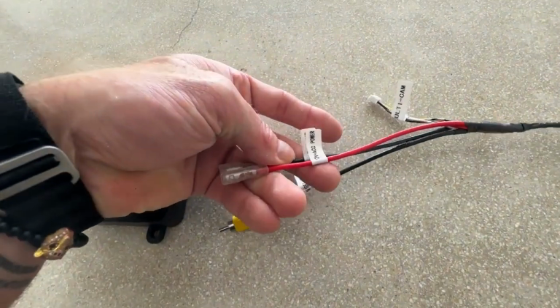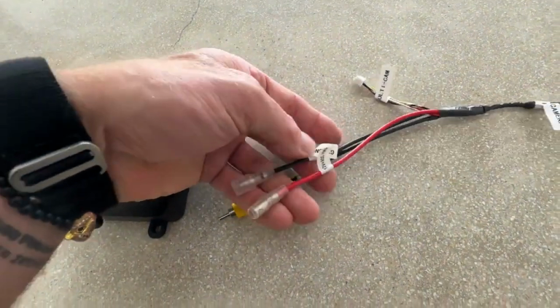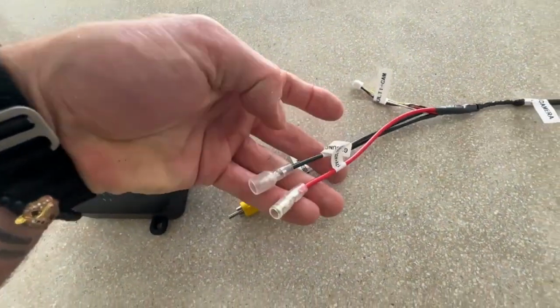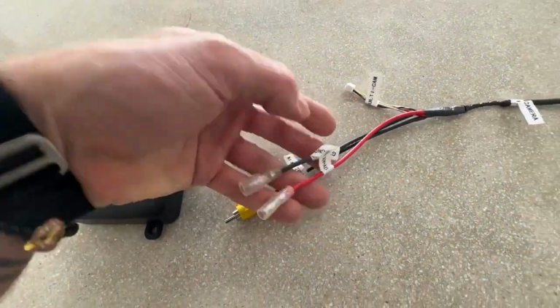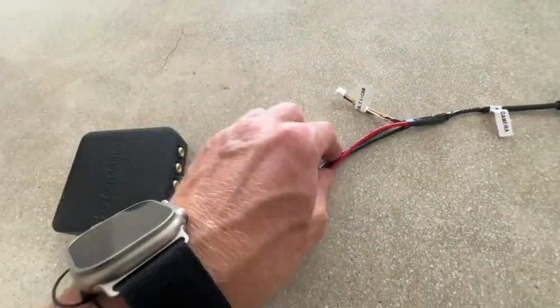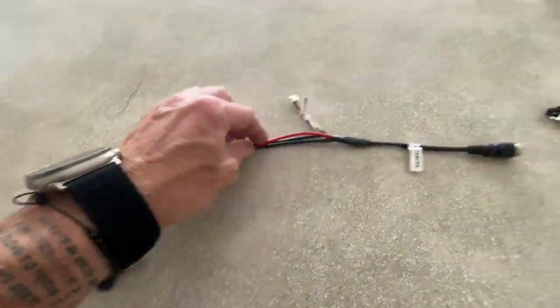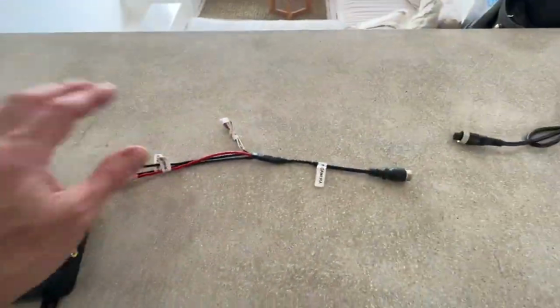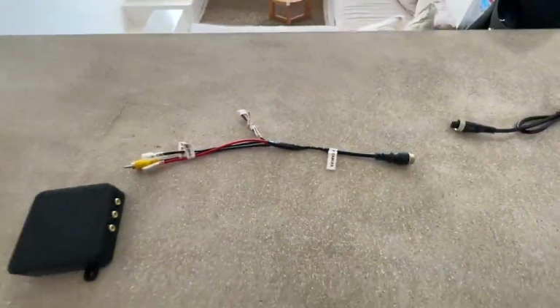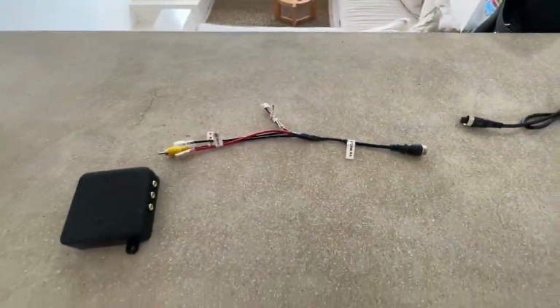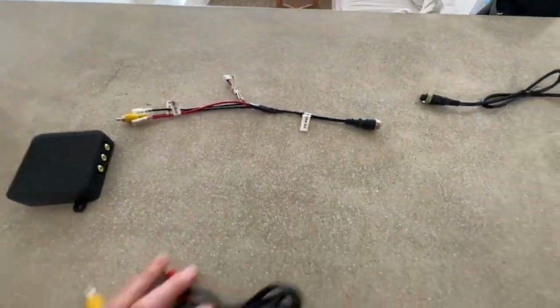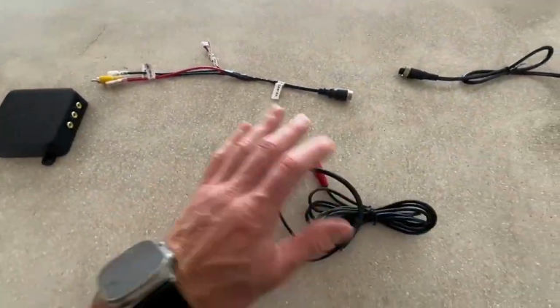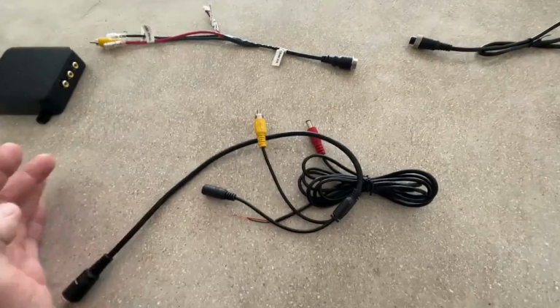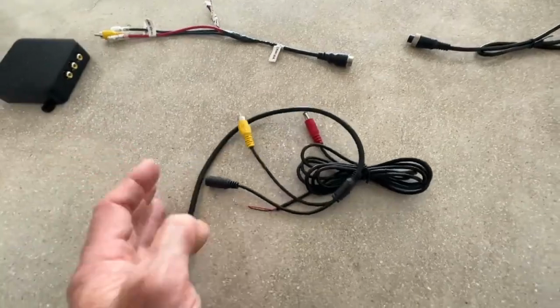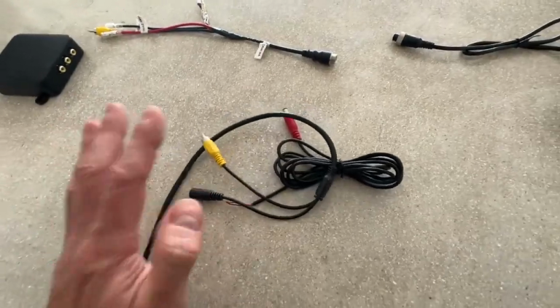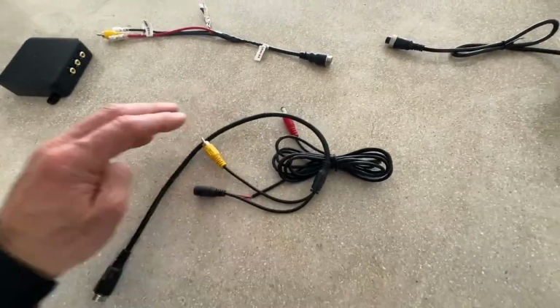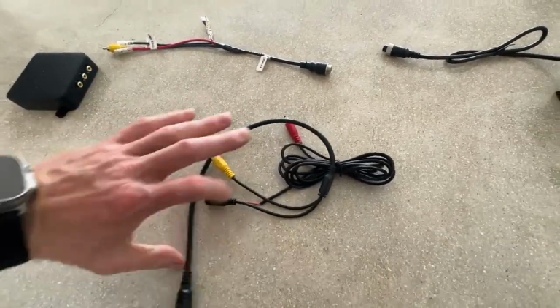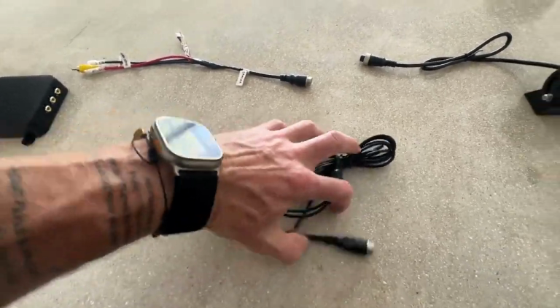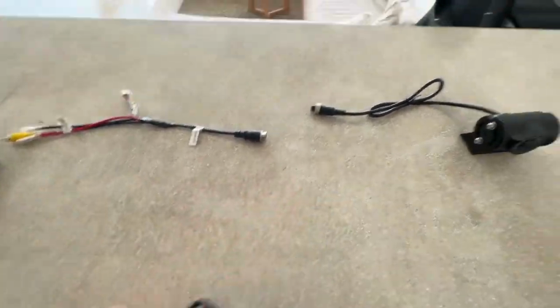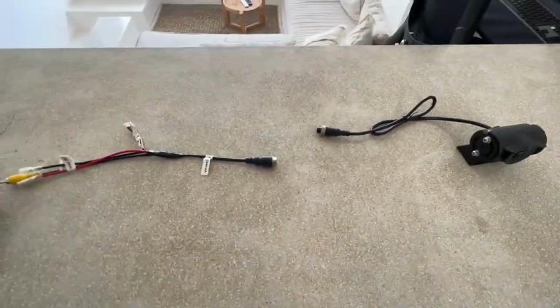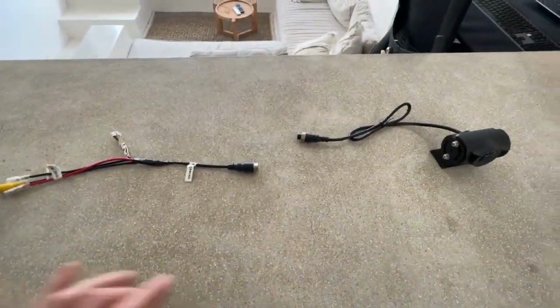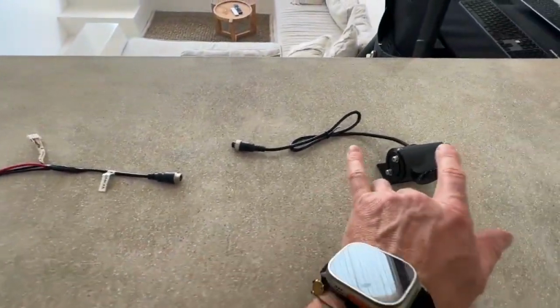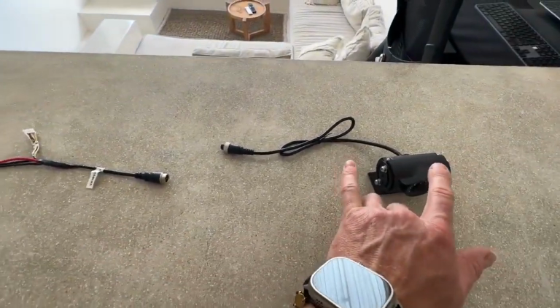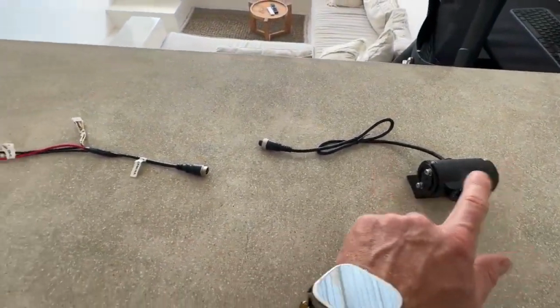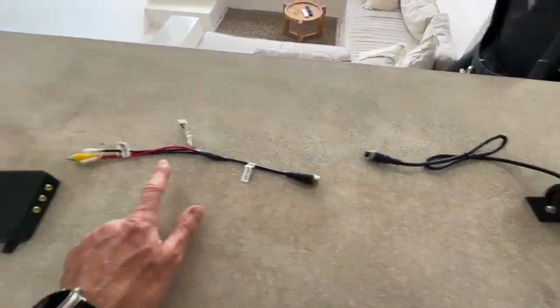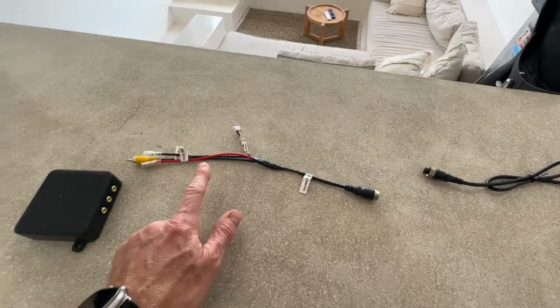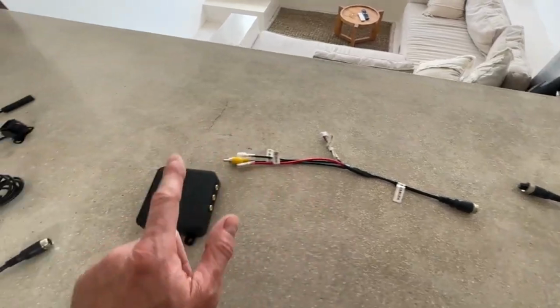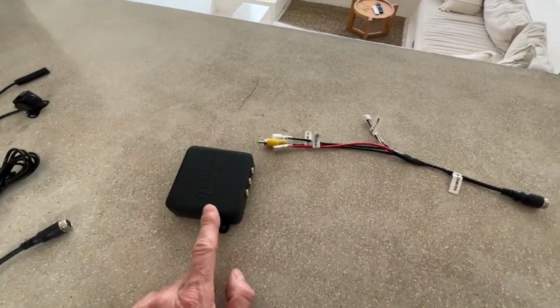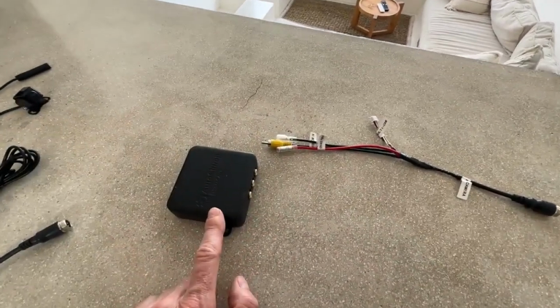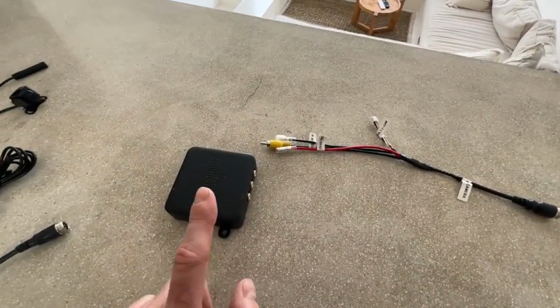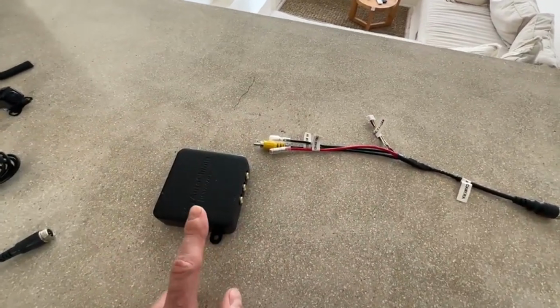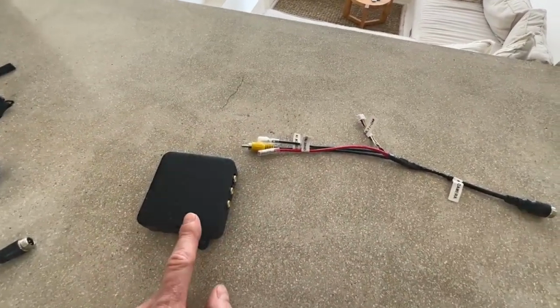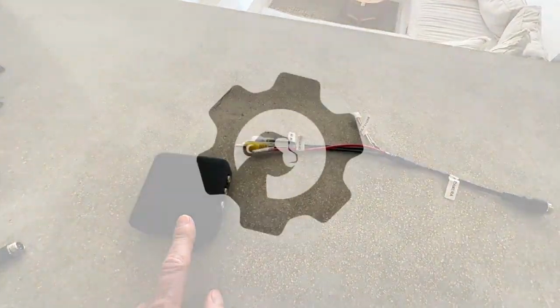We've made it very easy with the bullet terminals. So that's just going to simplify it. We're making this a little bit neater for you guys out there. Basically, you're just going to mount the camera to the rear, run it to the front, and it's going to plug in. Very simple and easy to do.